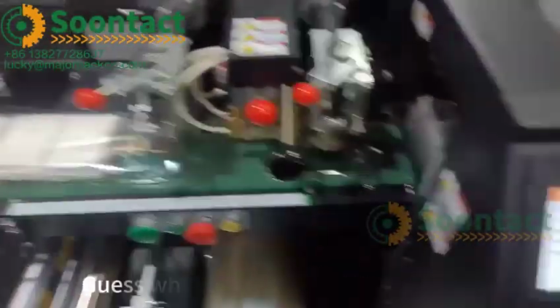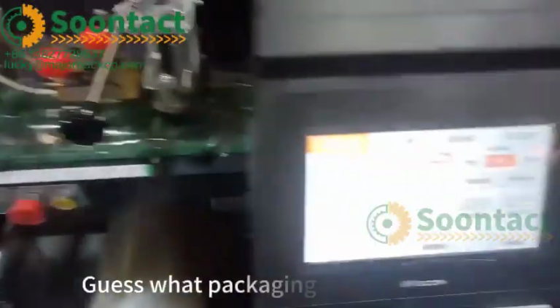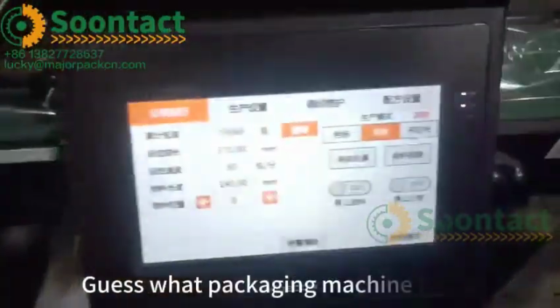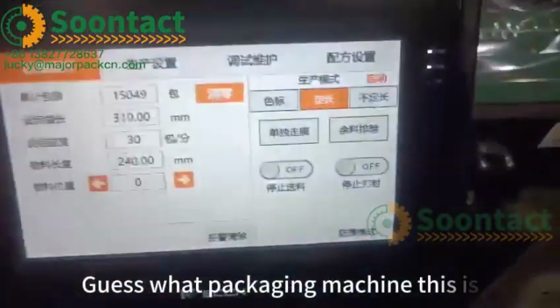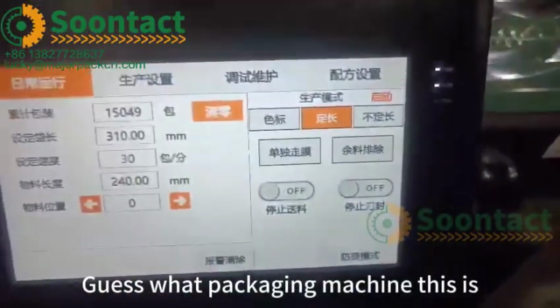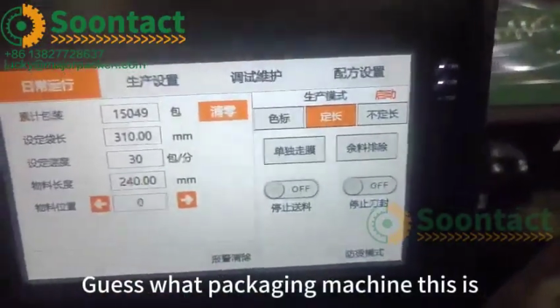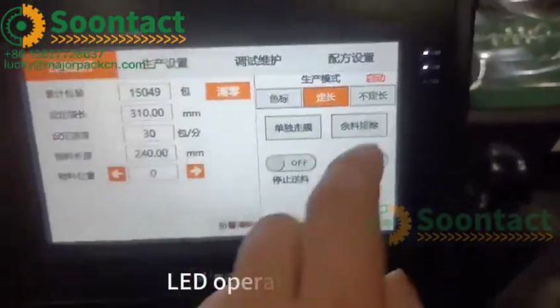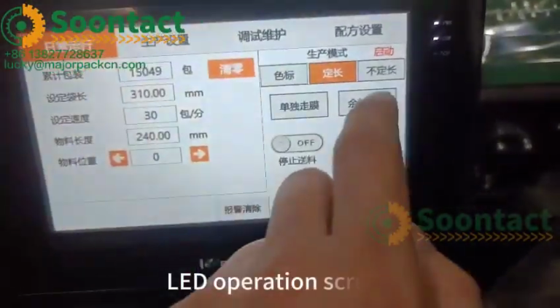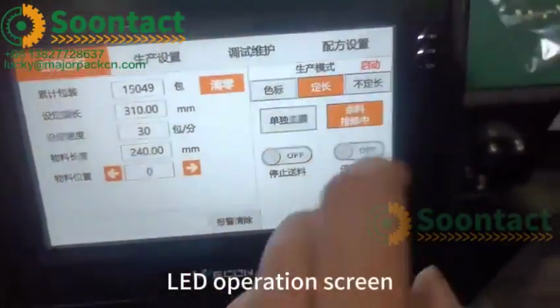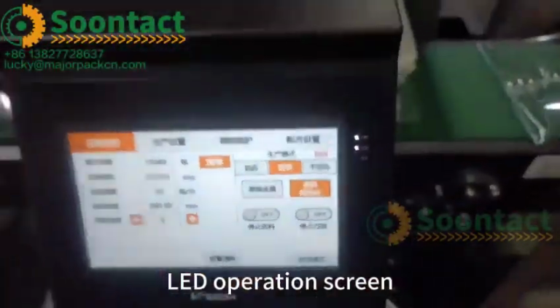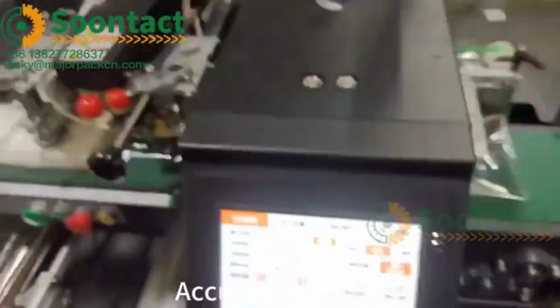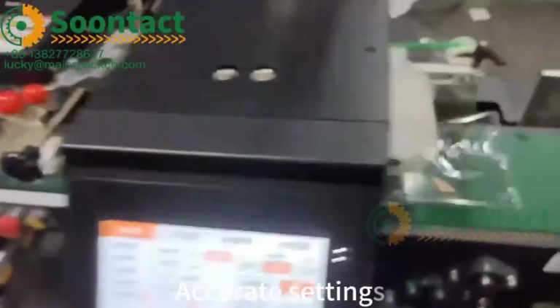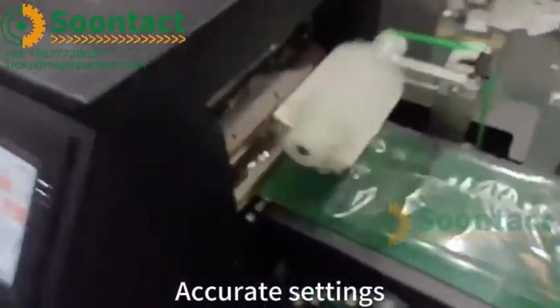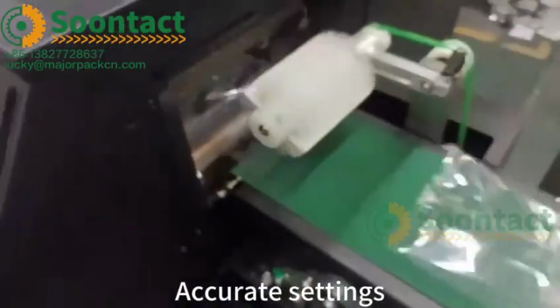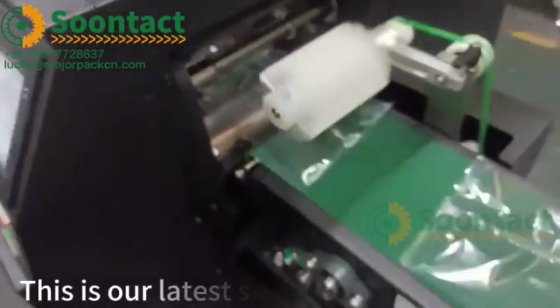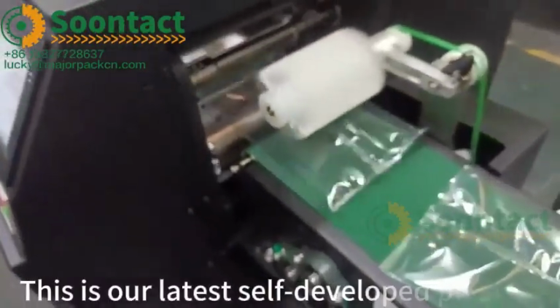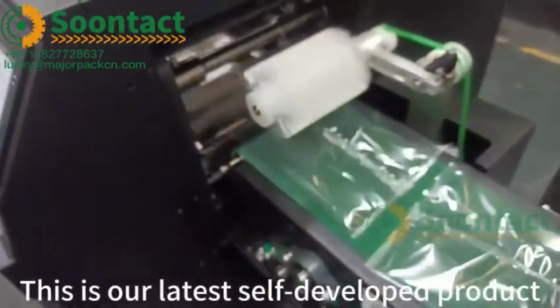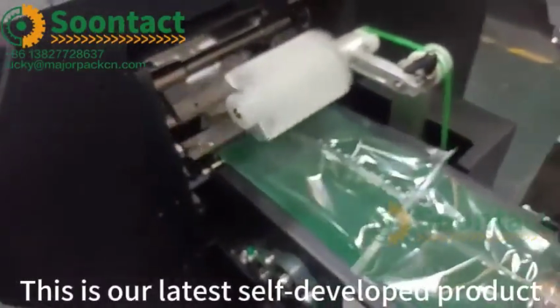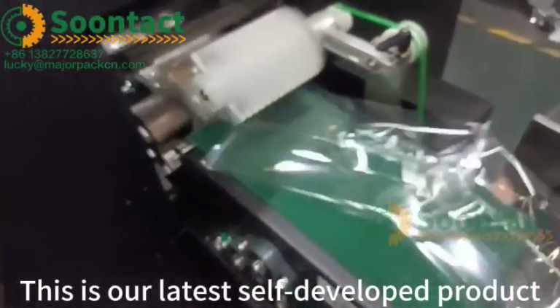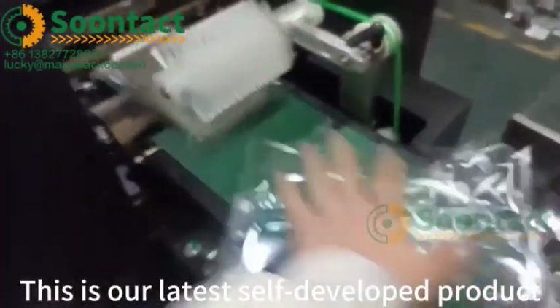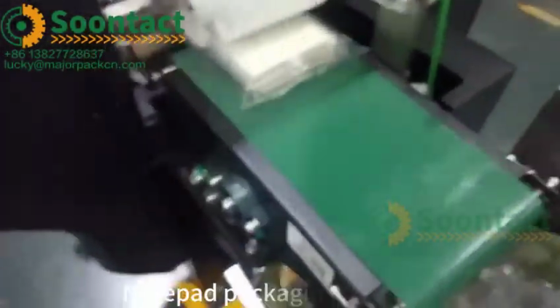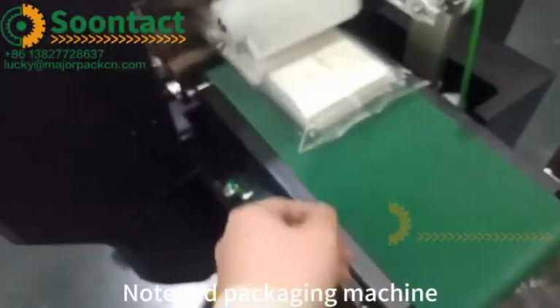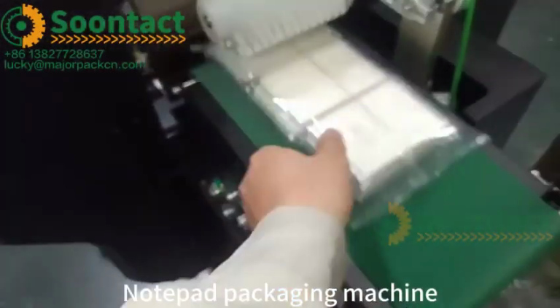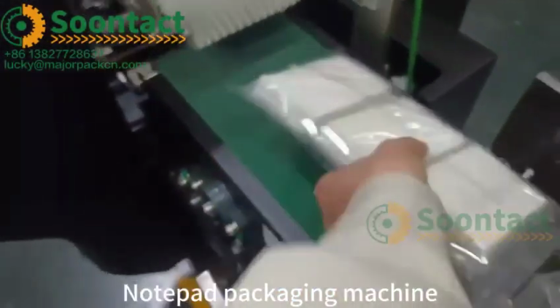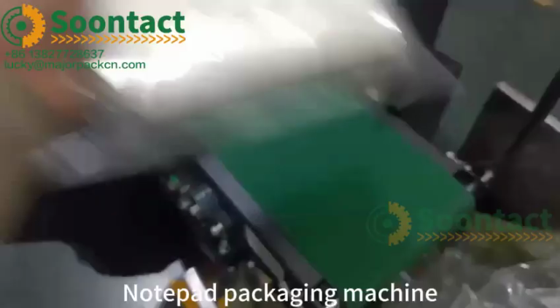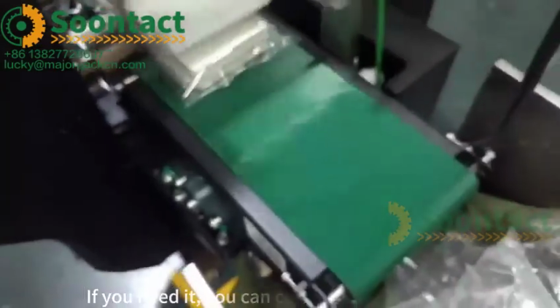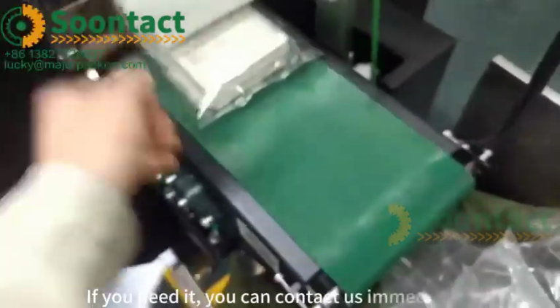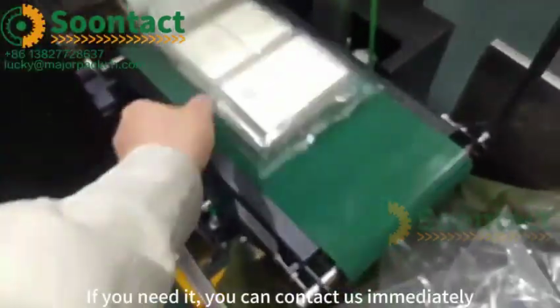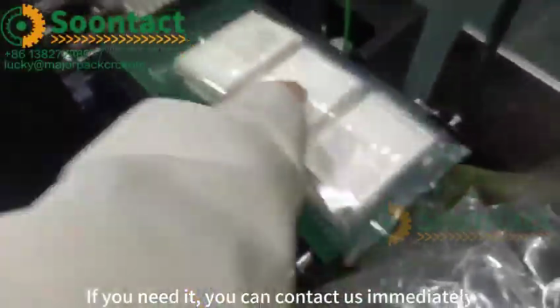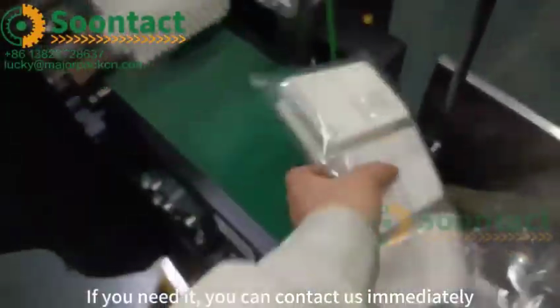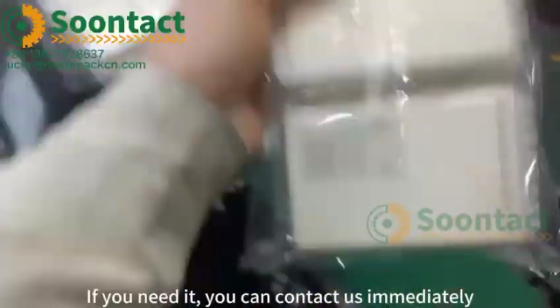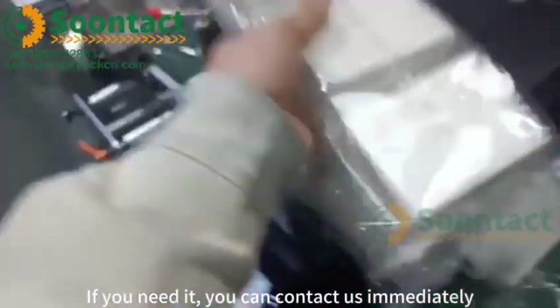Here's what packaging machine this is. Lead operation screen. Accurate settings. This is our latest self-developed product — the no pad packaging machine. If you need it, you can contact us immediately.